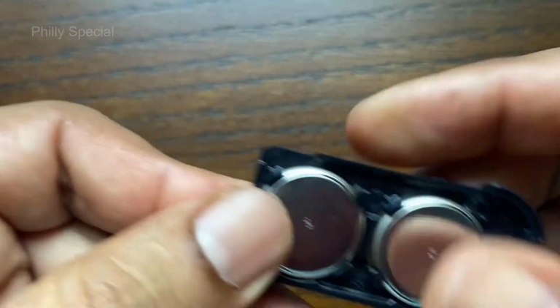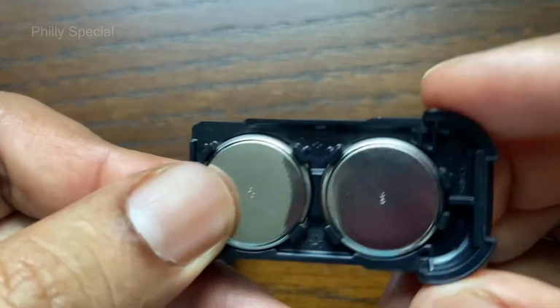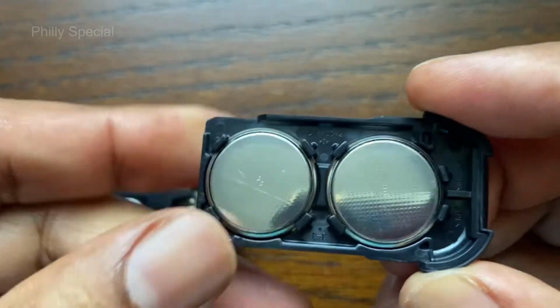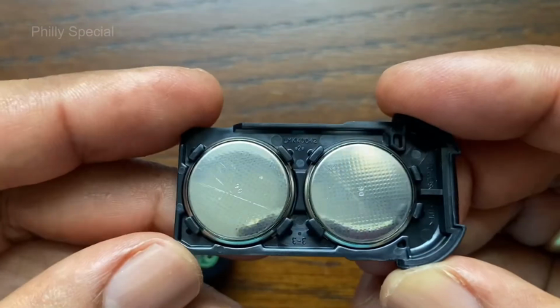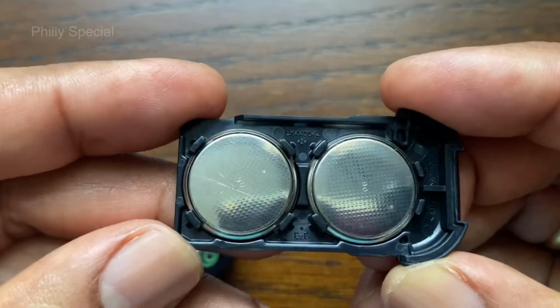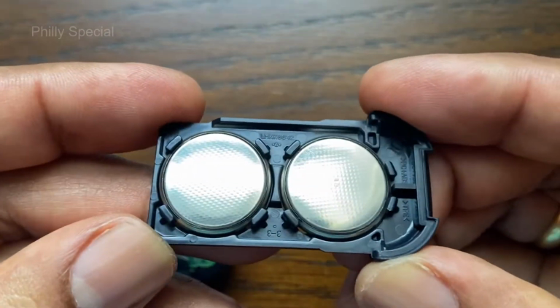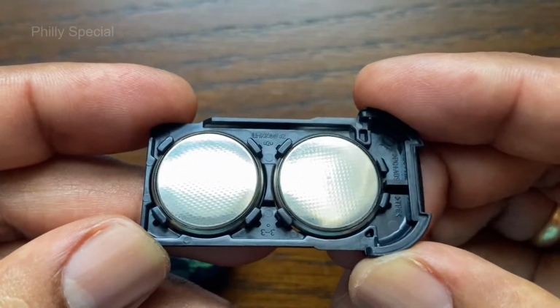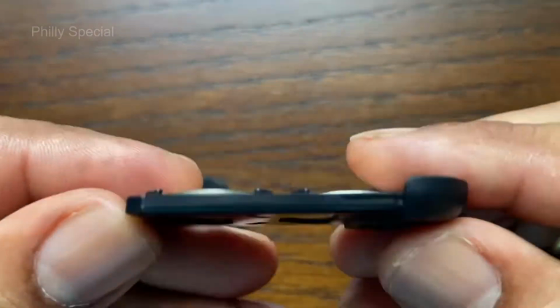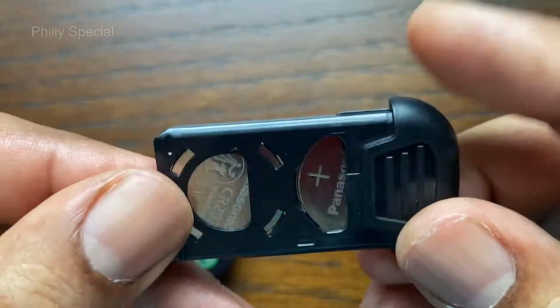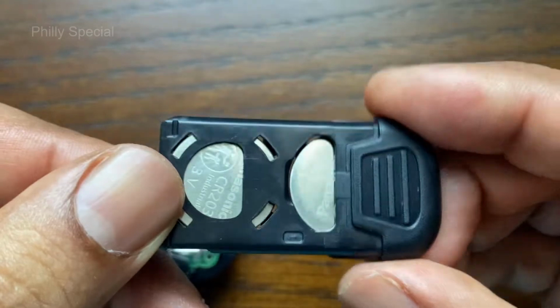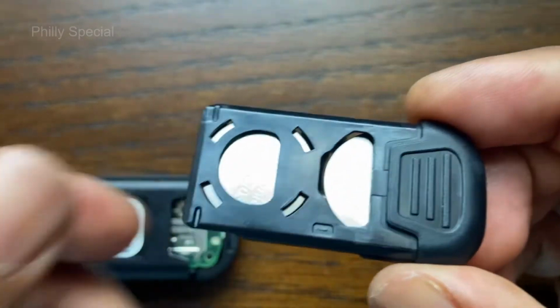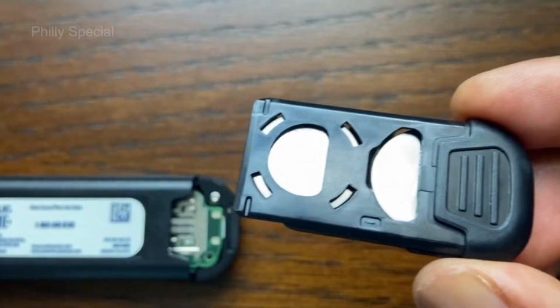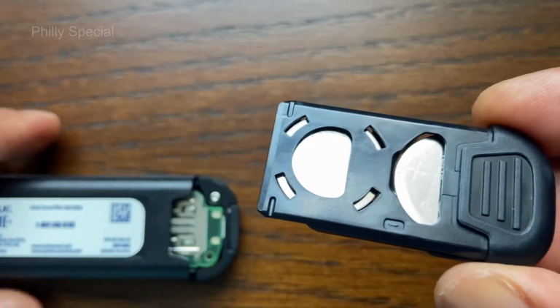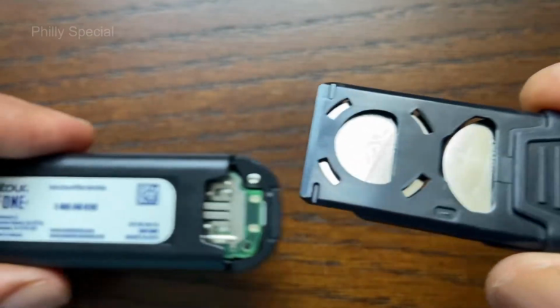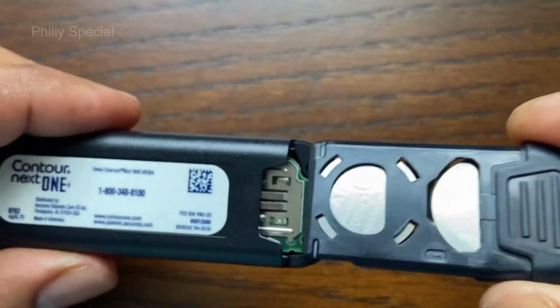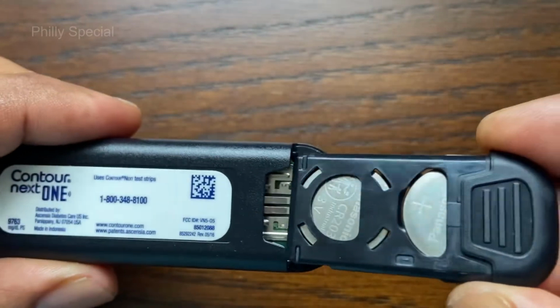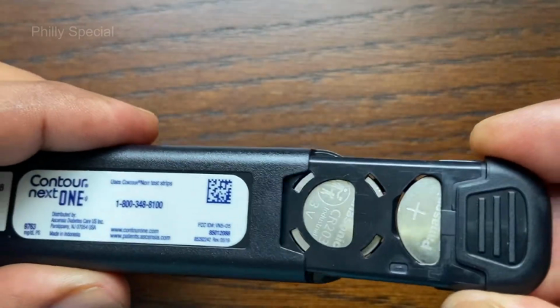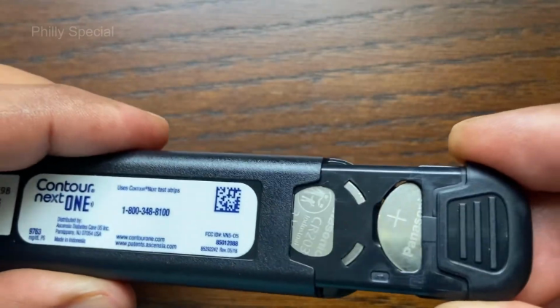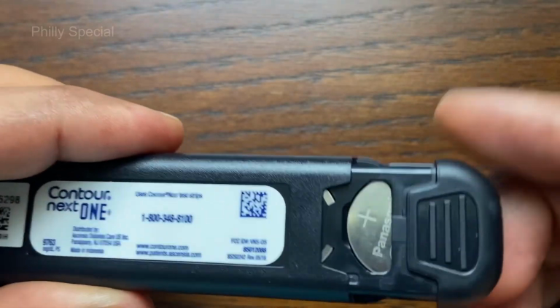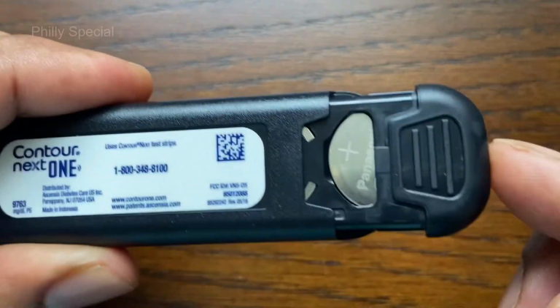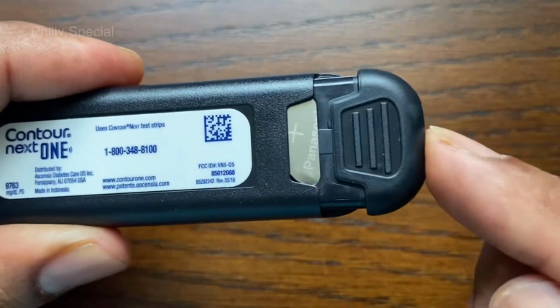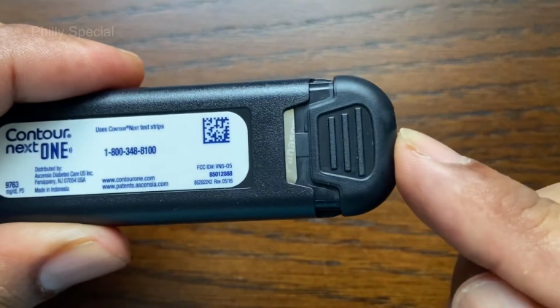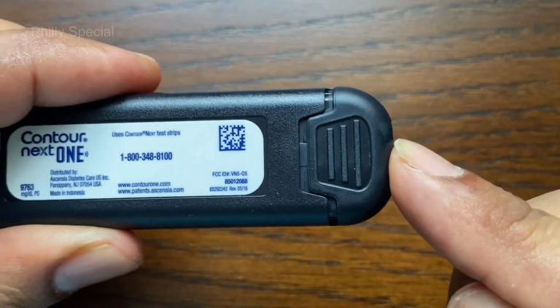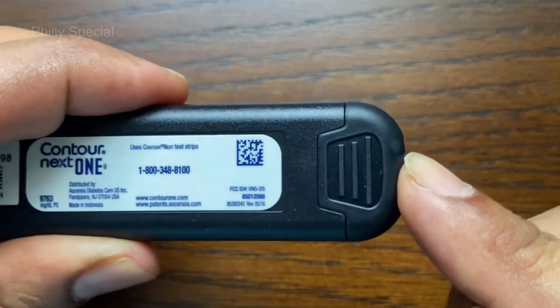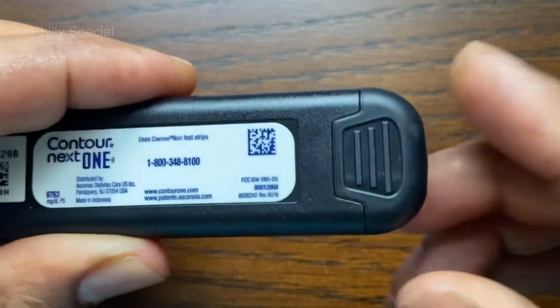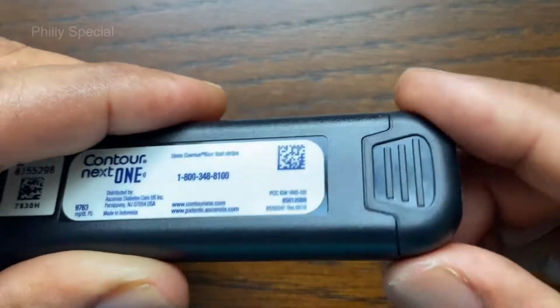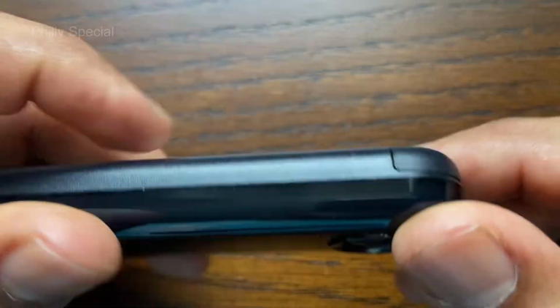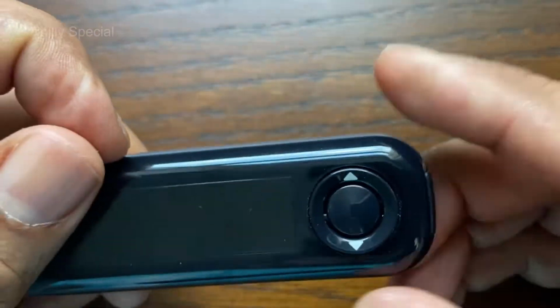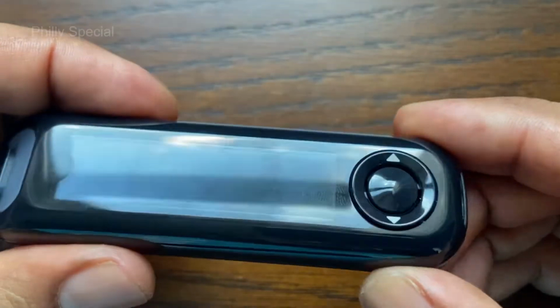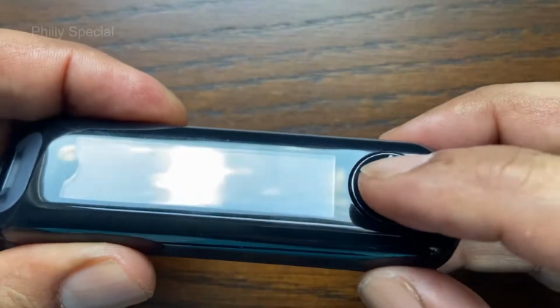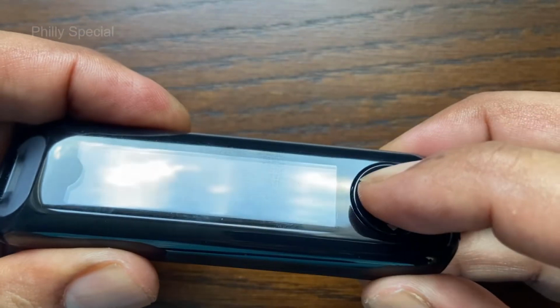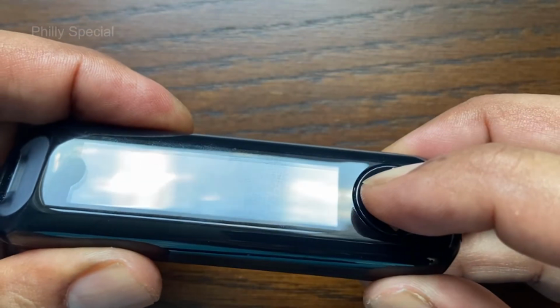If you put the new batteries in the meter within 5 minutes of taking the old batteries out, the meter saves all your settings and results. Slide the battery holder back into place. Next, turn on the meter to make sure it is working fine.